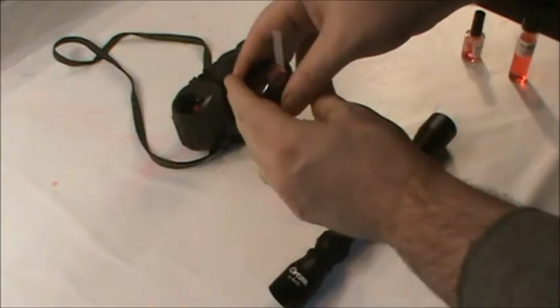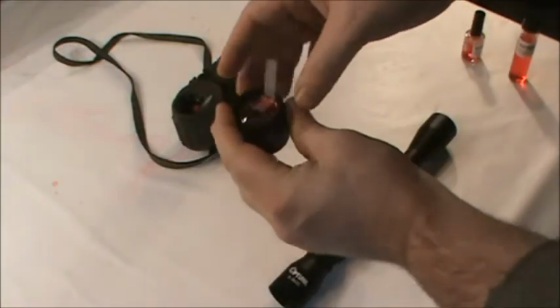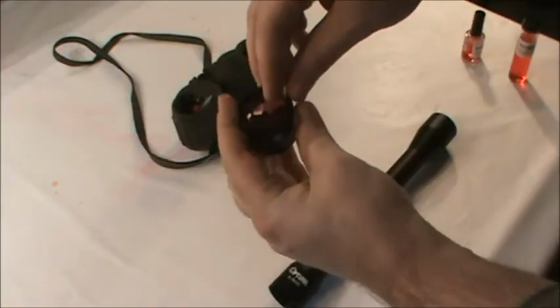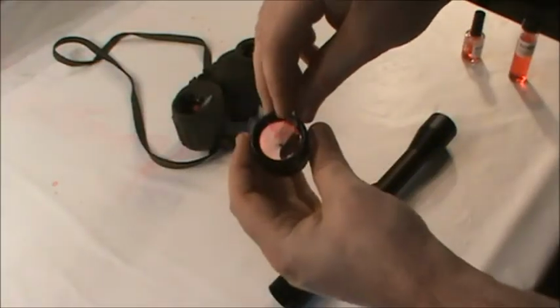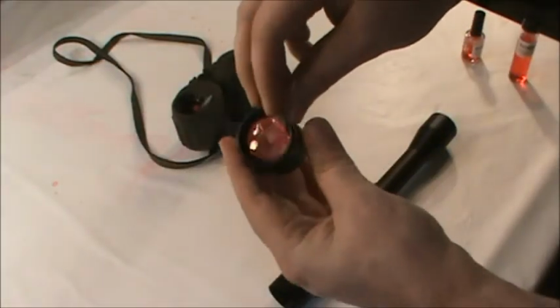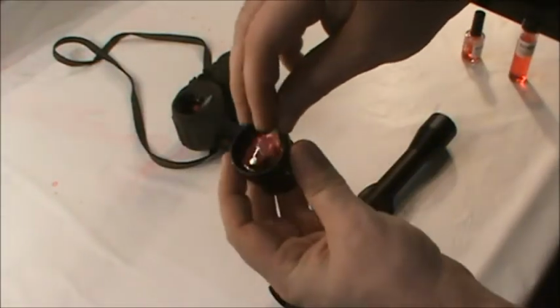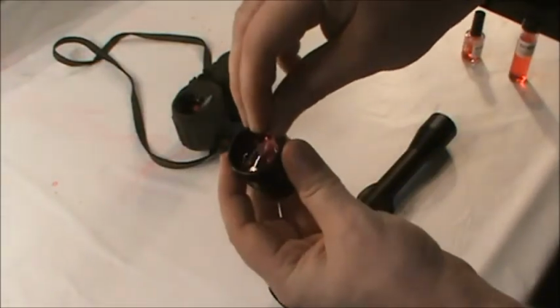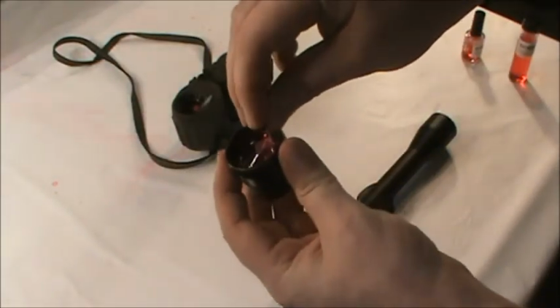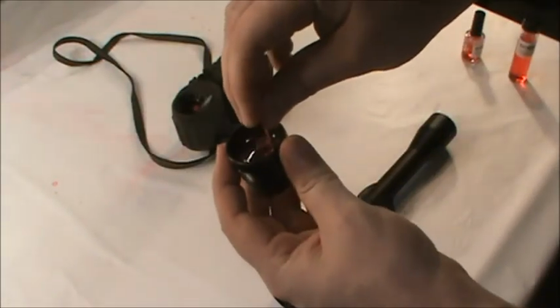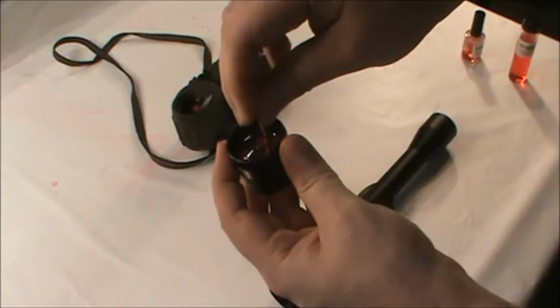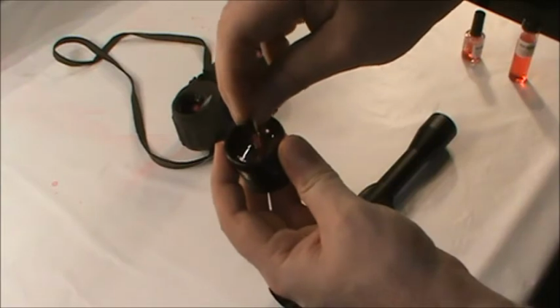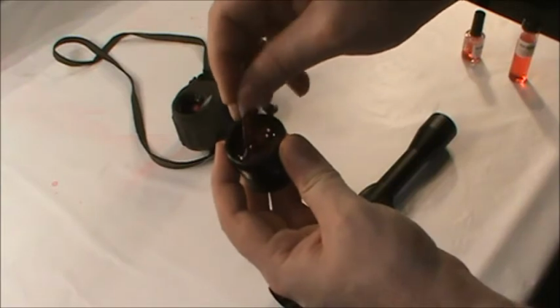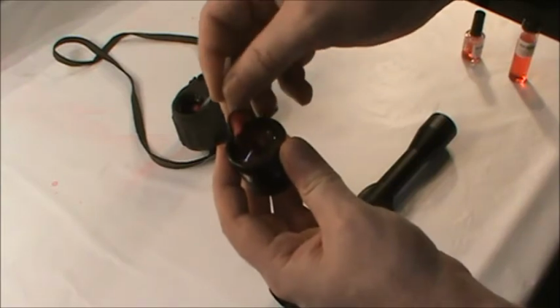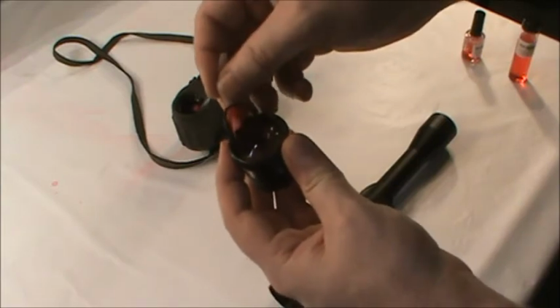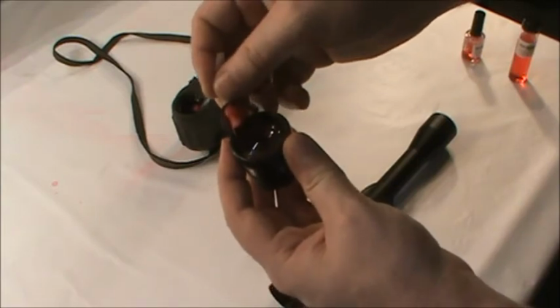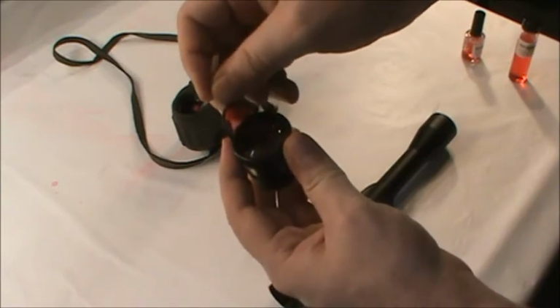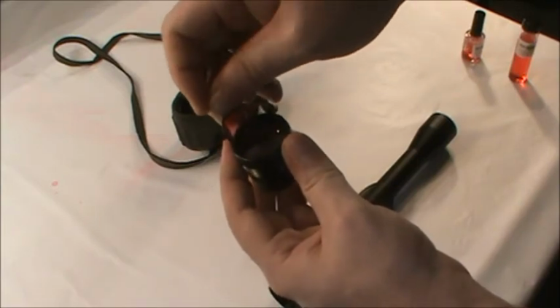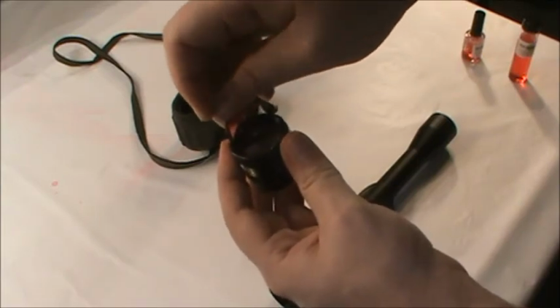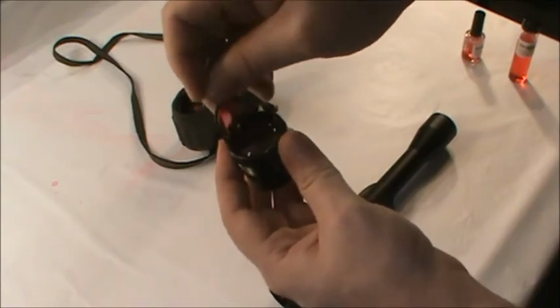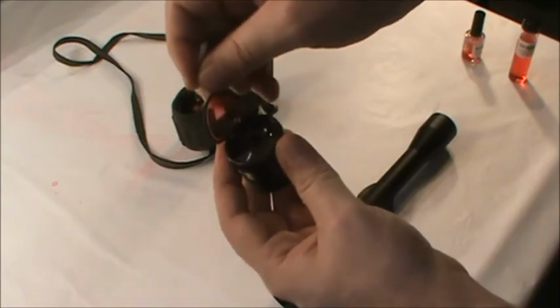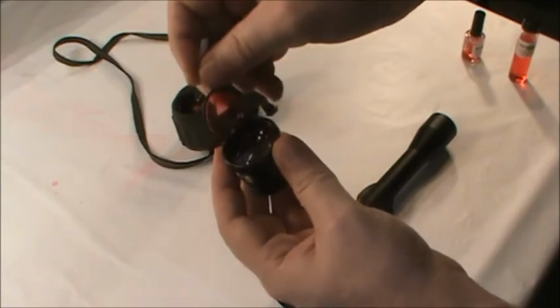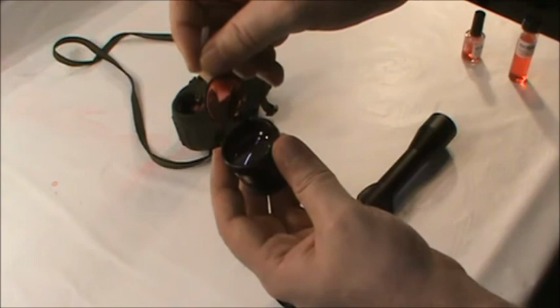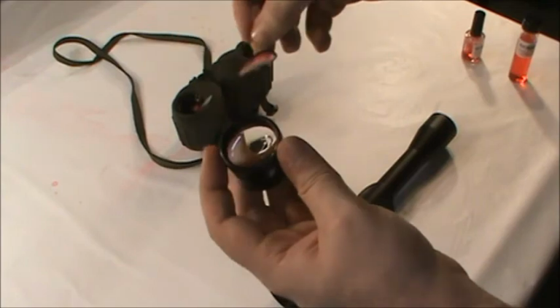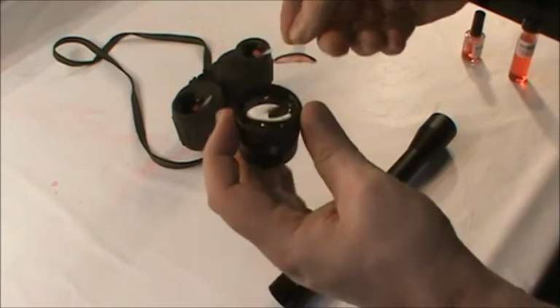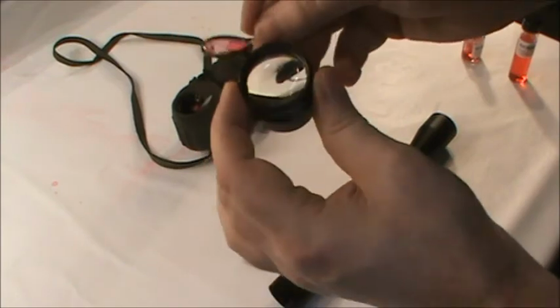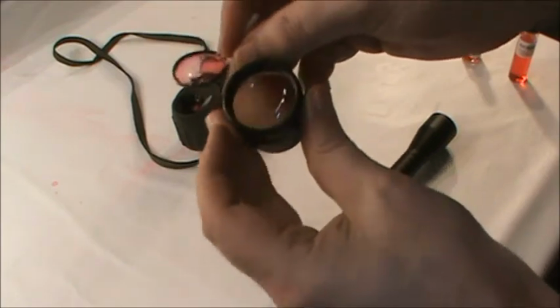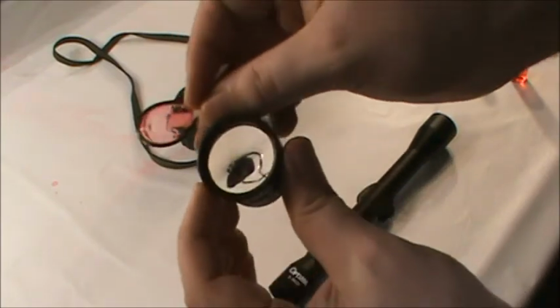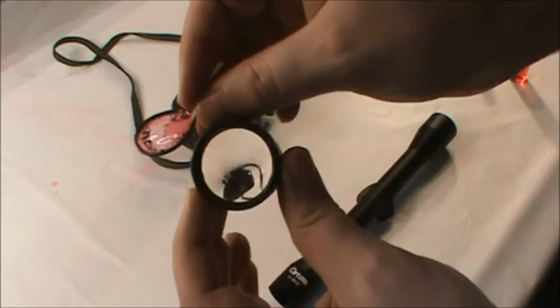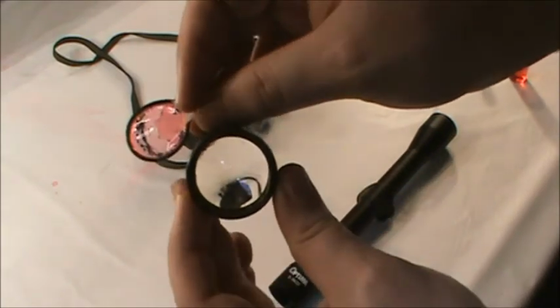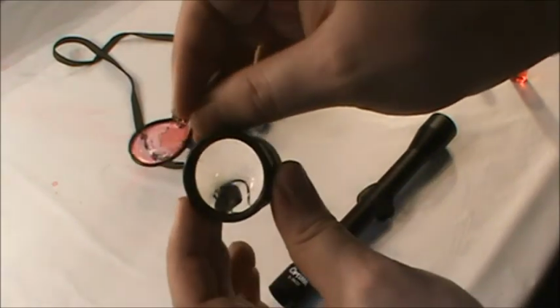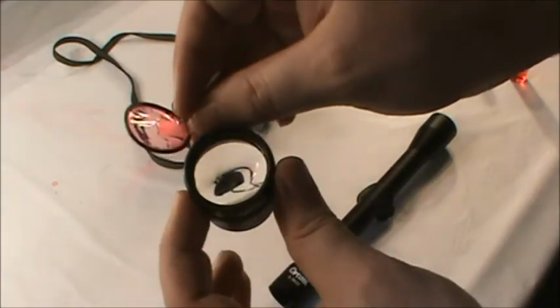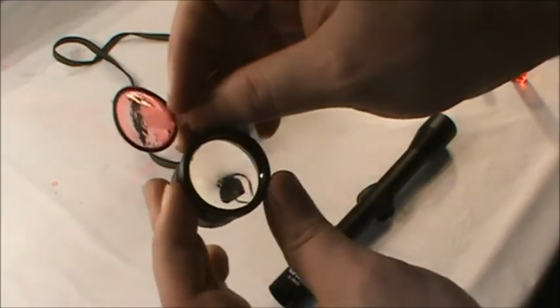Once the polymer is dried, it is ready to be removed. Simply grasp the mesh strip and peel the polymer off the lens surface. If you notice the mesh starting to pull out of the polymer, it requires a bit more time to dry.